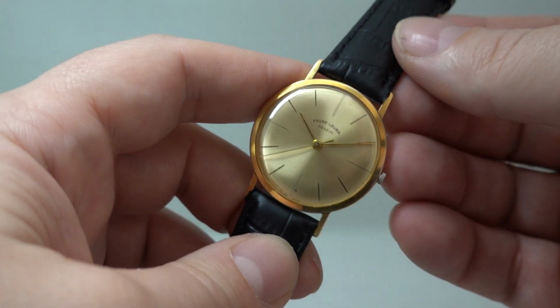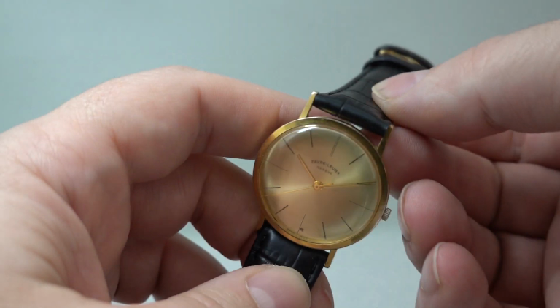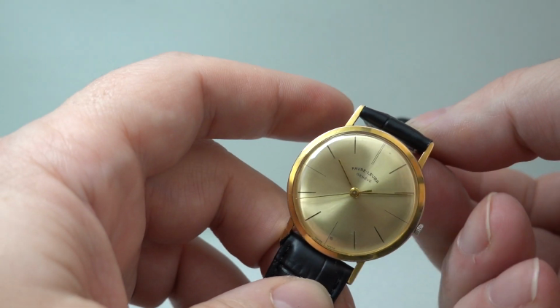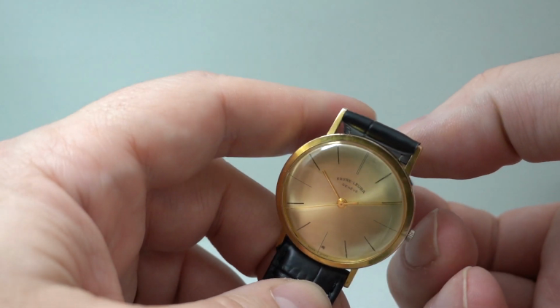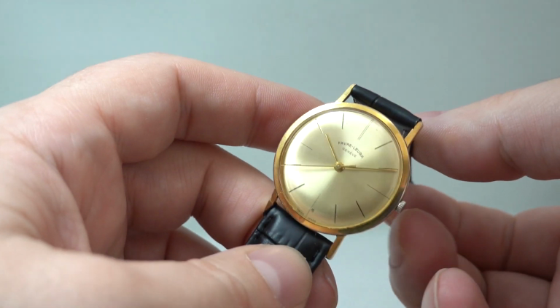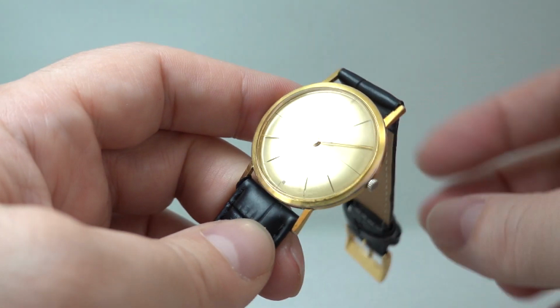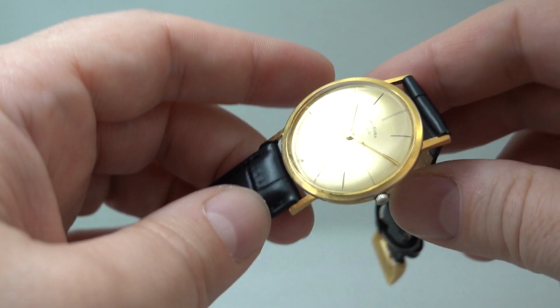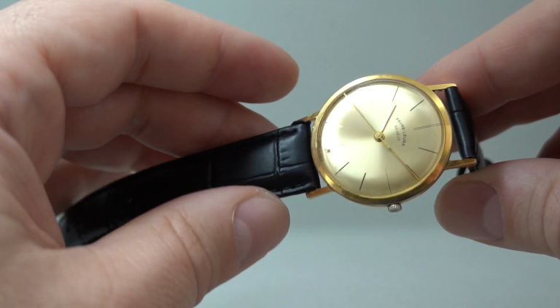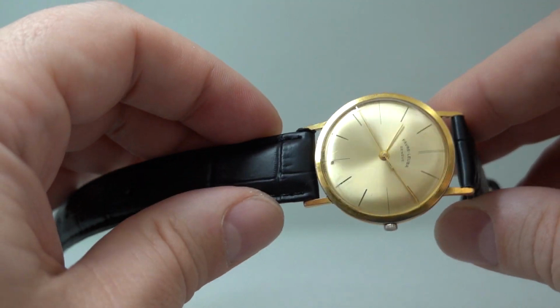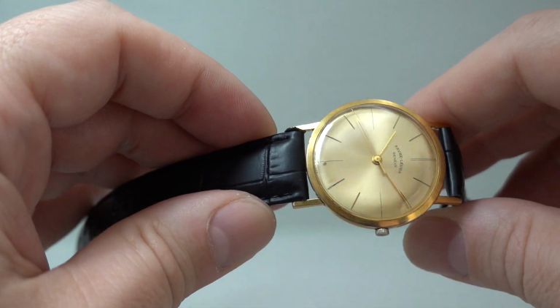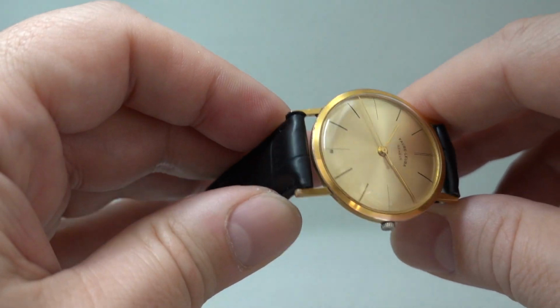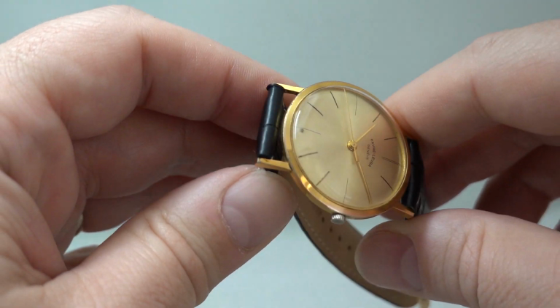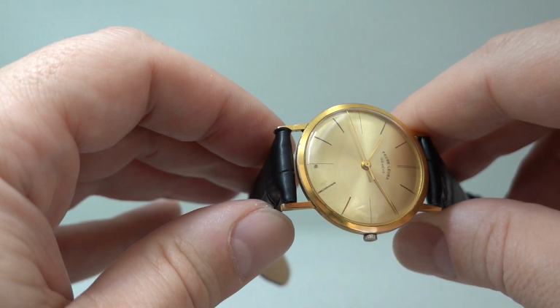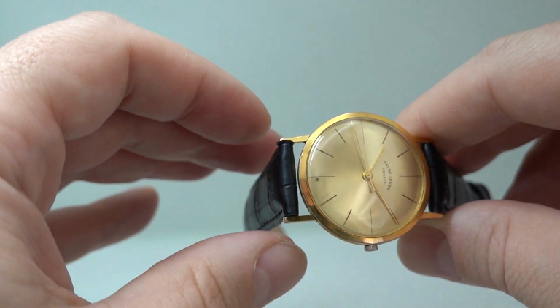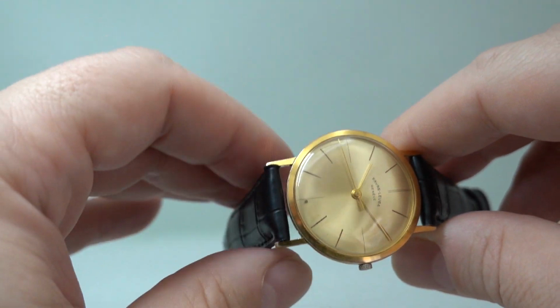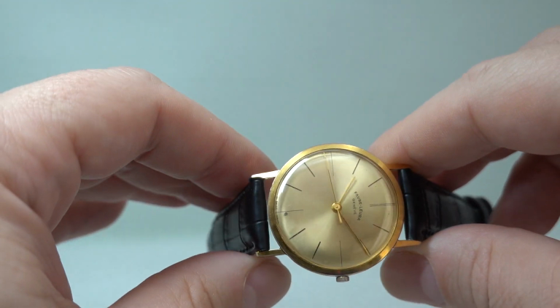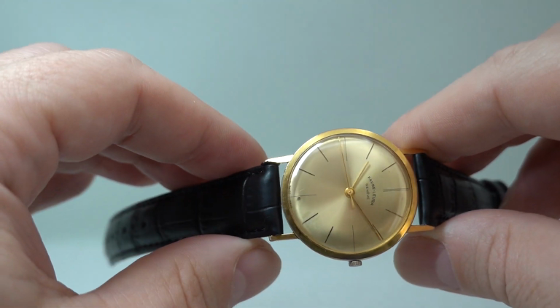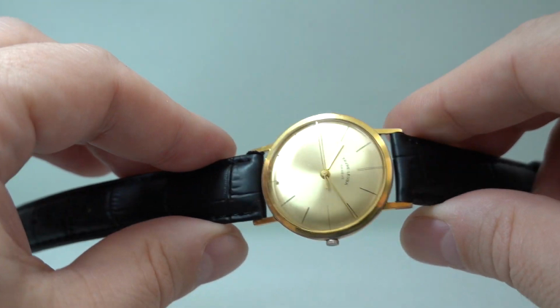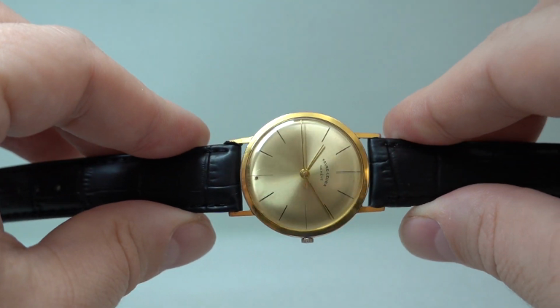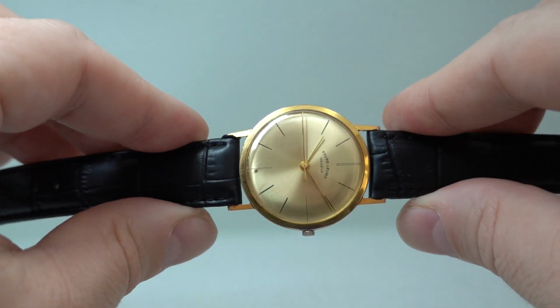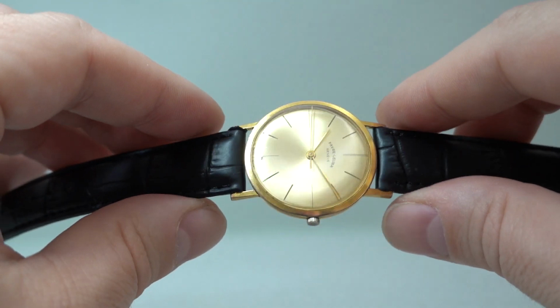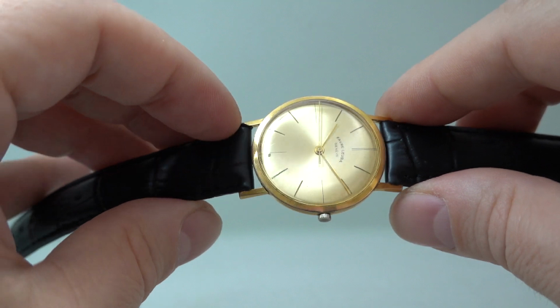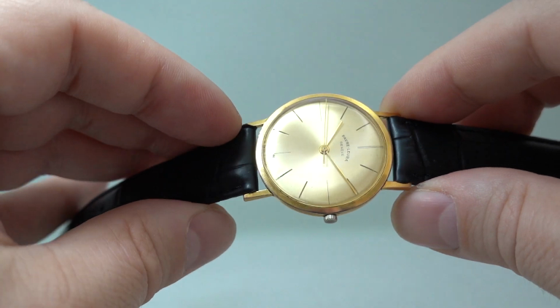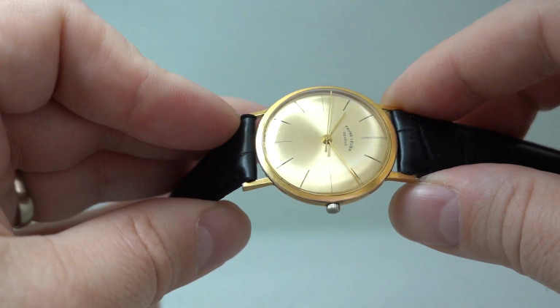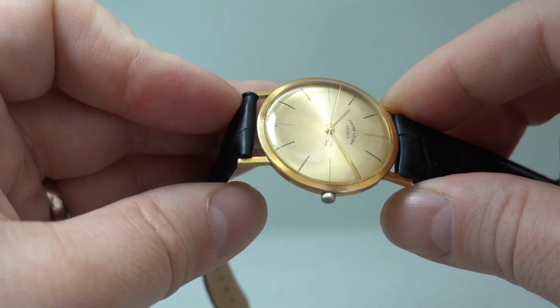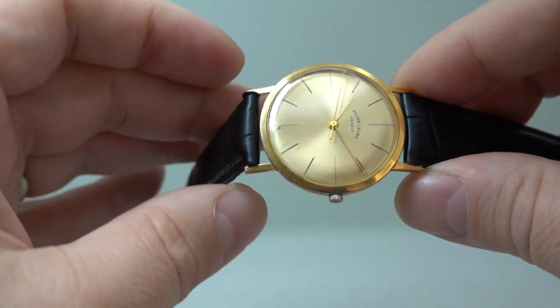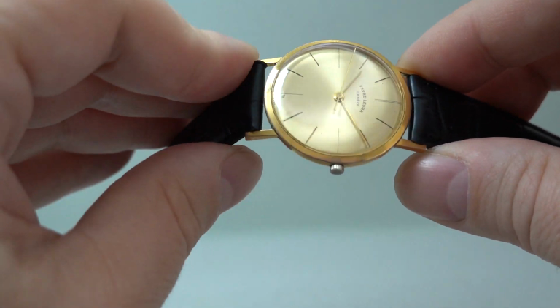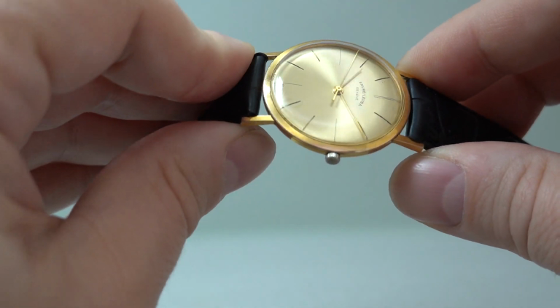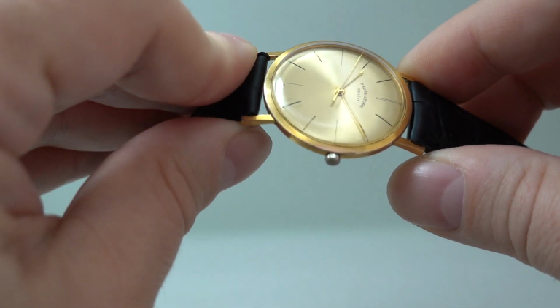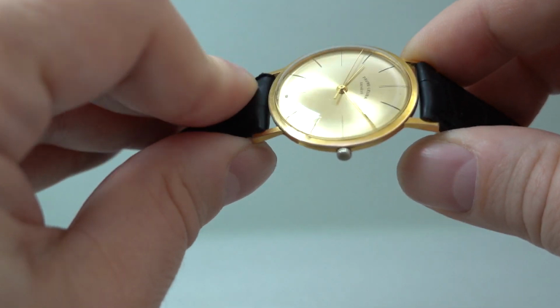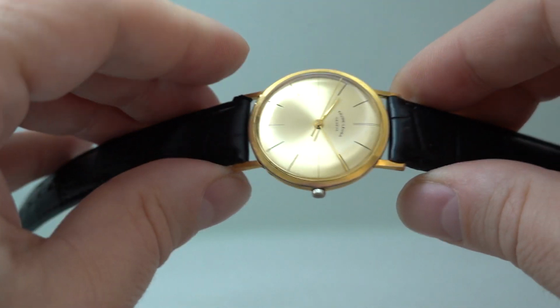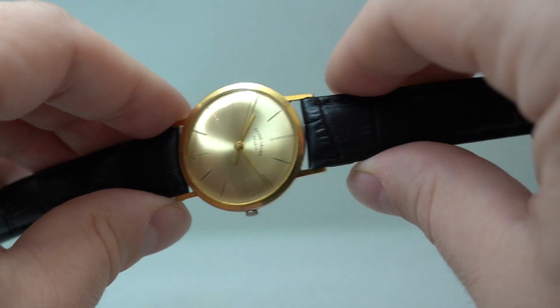The lugs are in good shape. The strap is just overhanging them a little bit and you can swap the strap for a different colour should you wish. This could look a very different watch on a brown or tan strap.